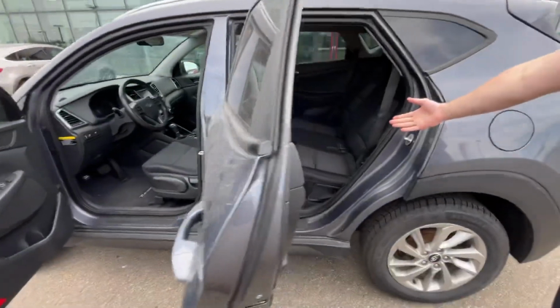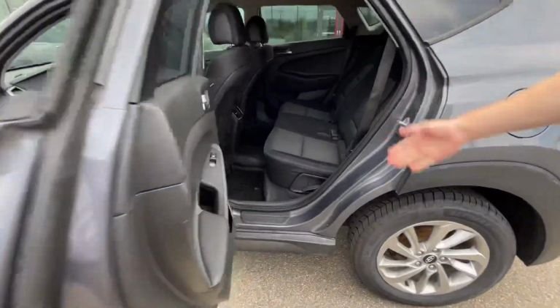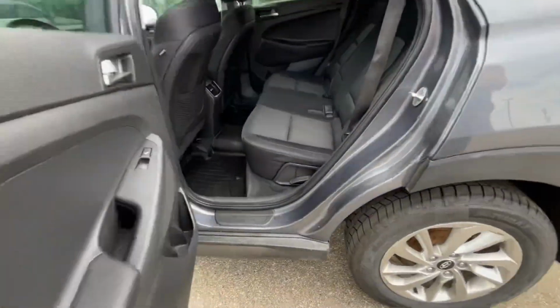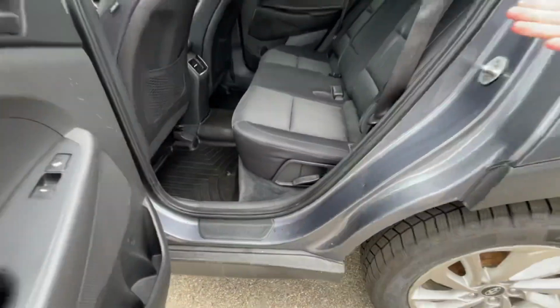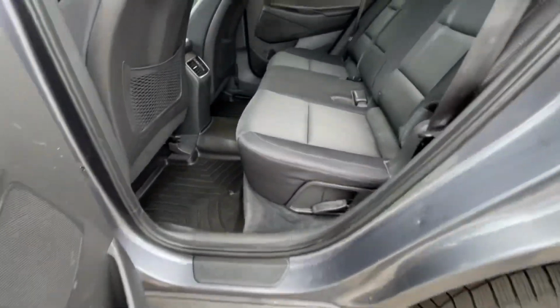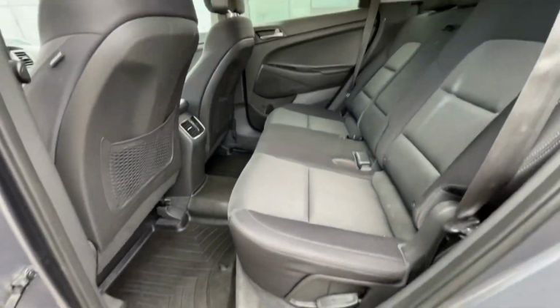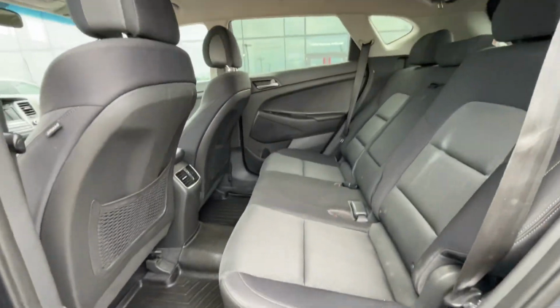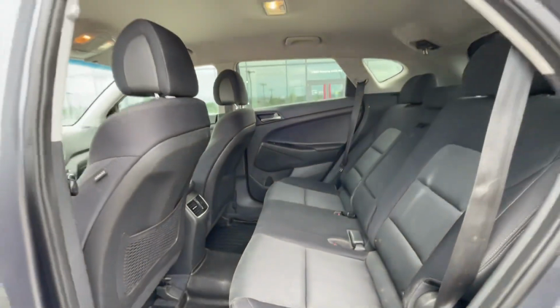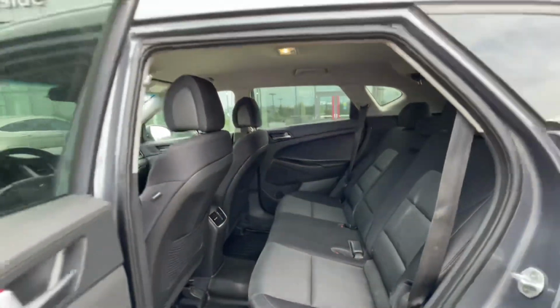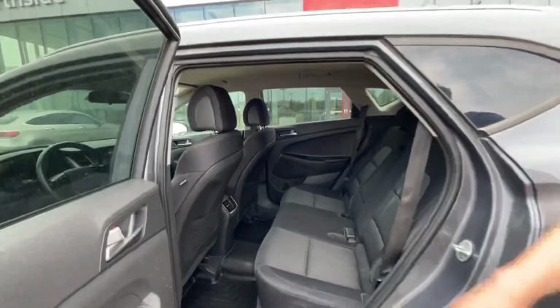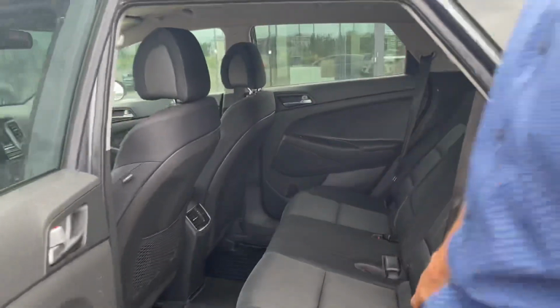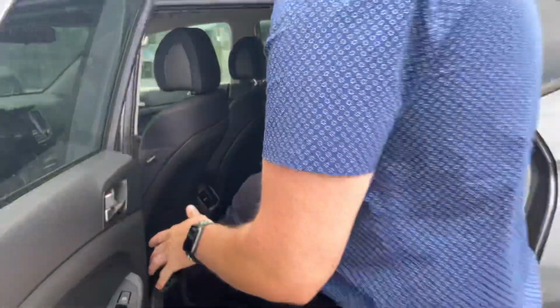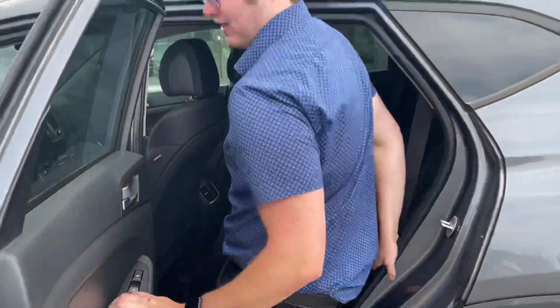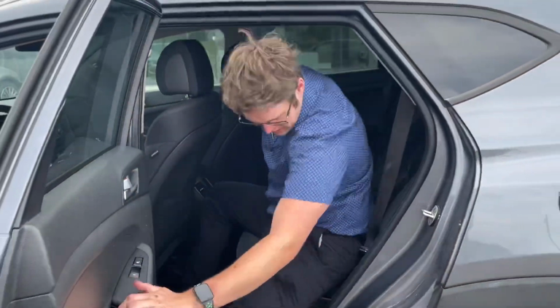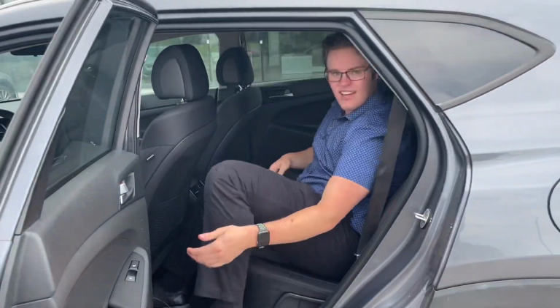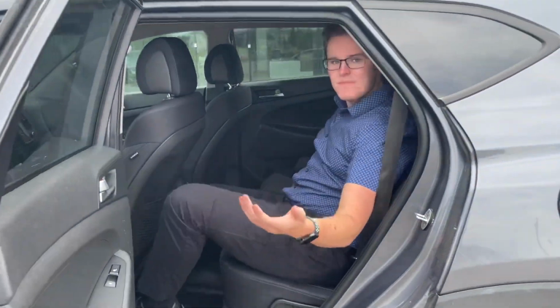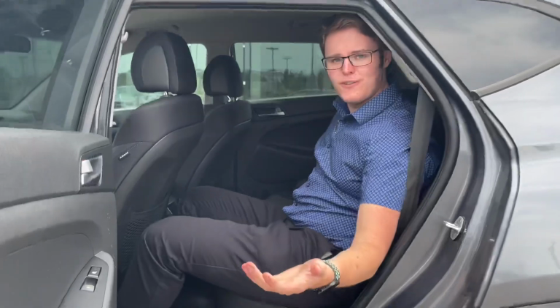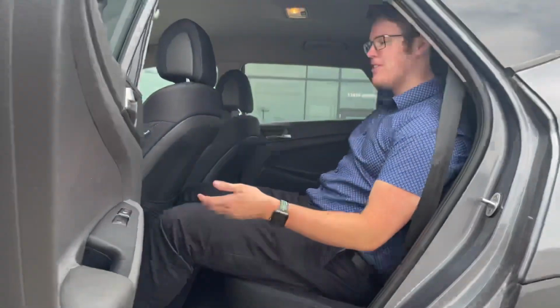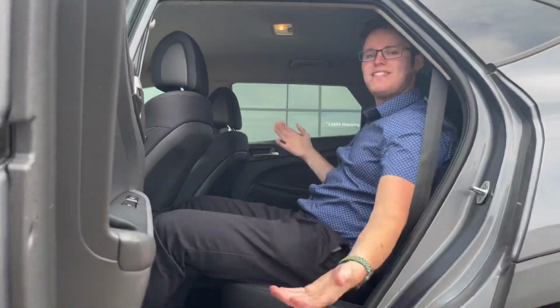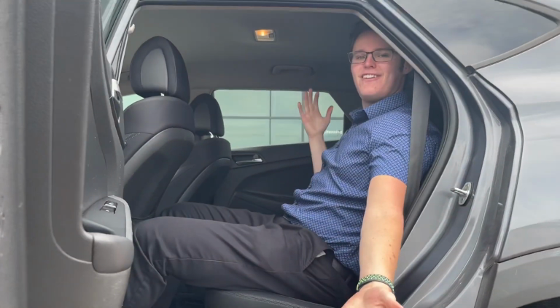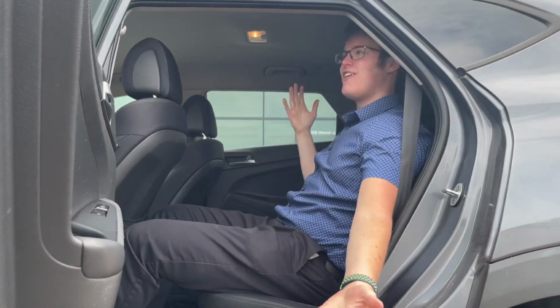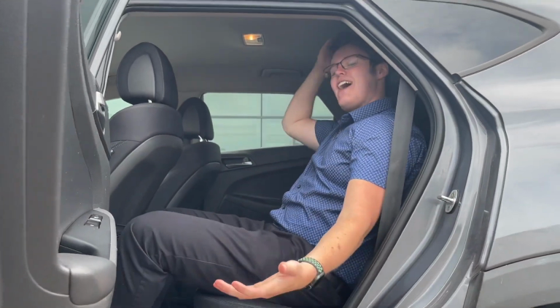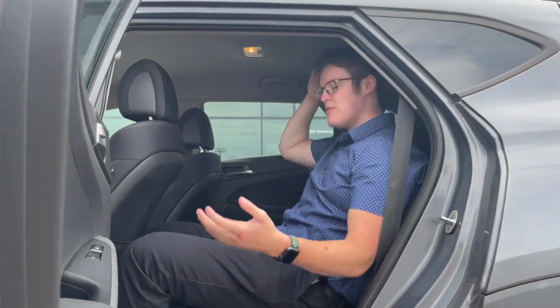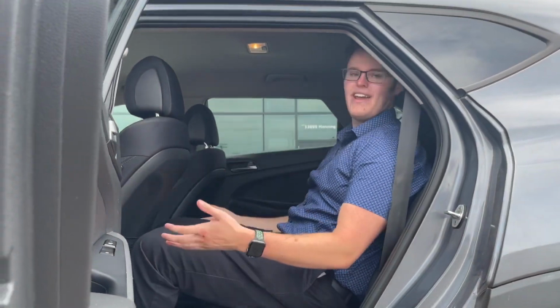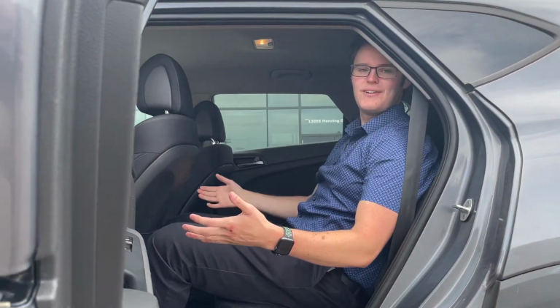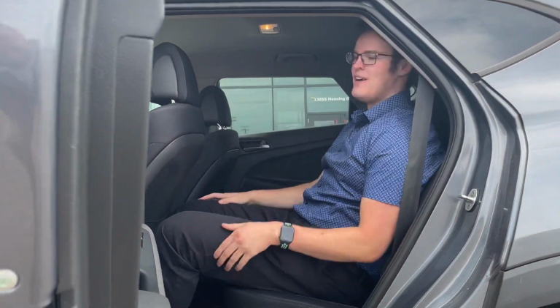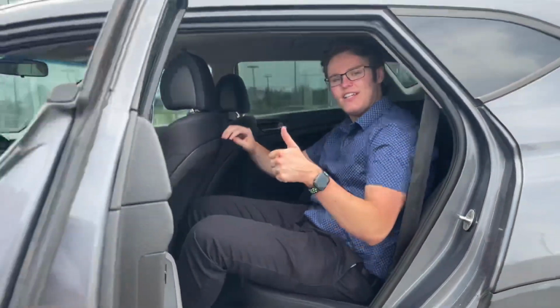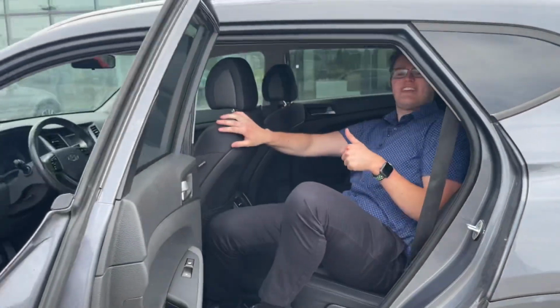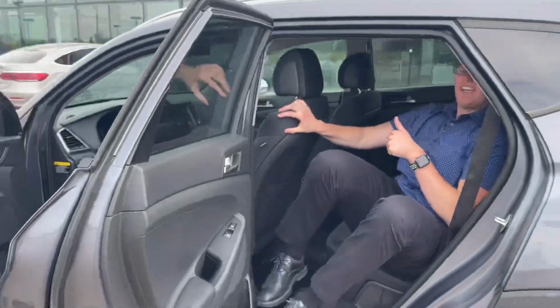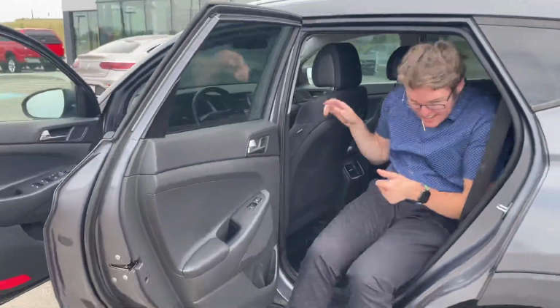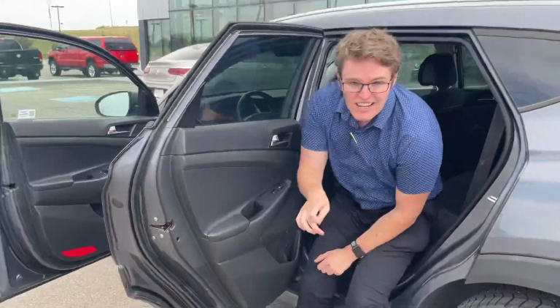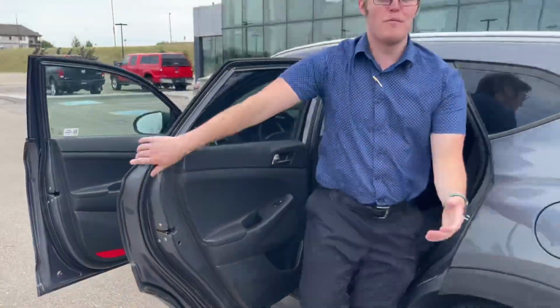Look at those comfy seats — everyone's going to love this vehicle. I'm six foot two and look how easily I fit in this car. The headroom and leg room is amazing.